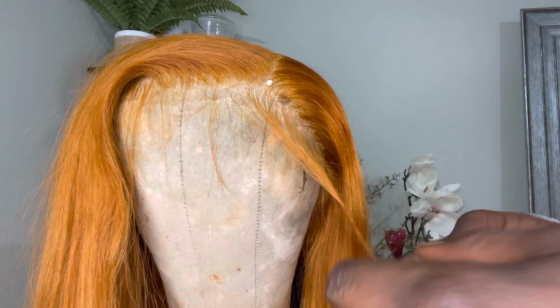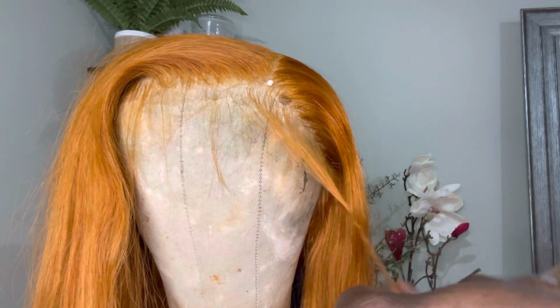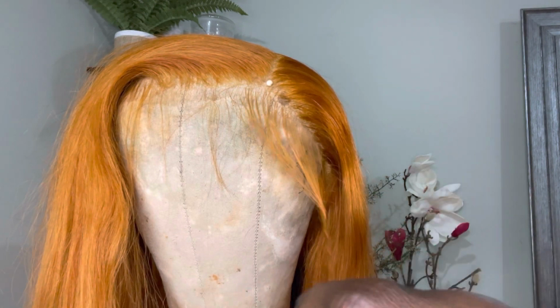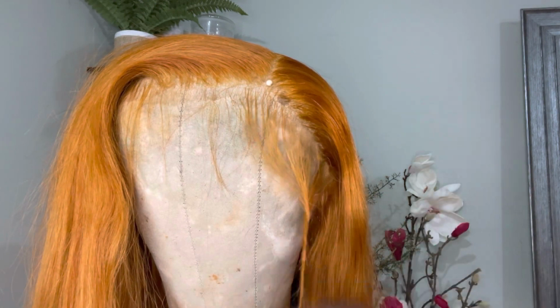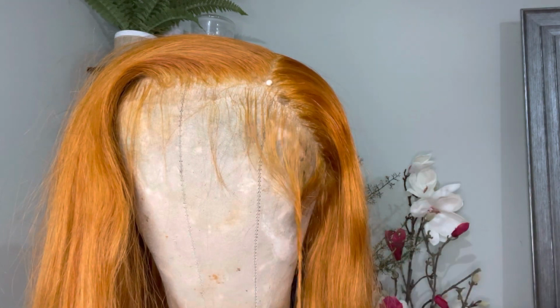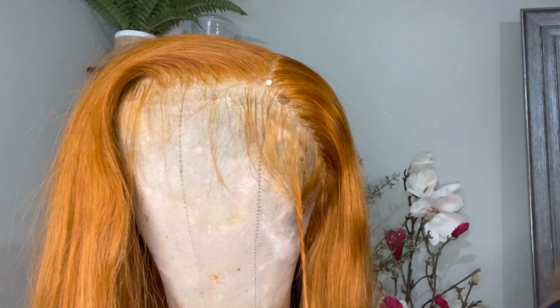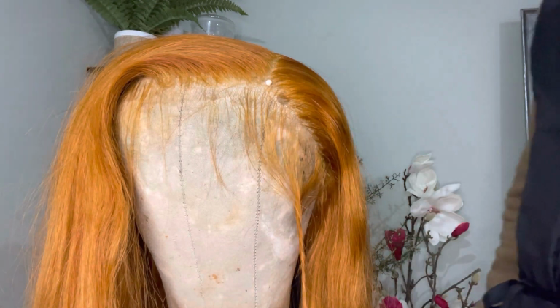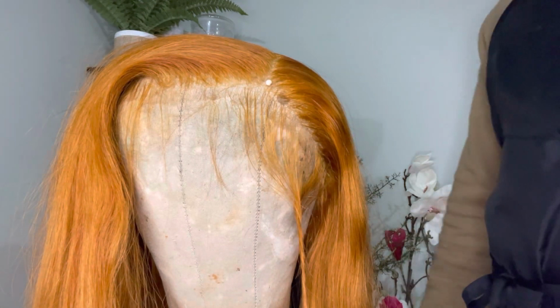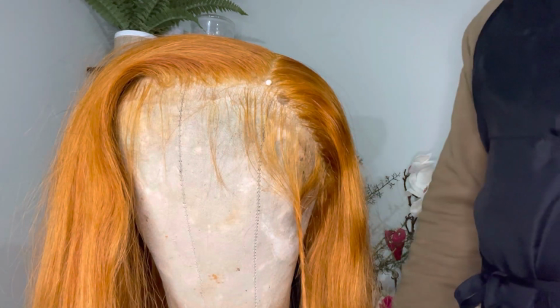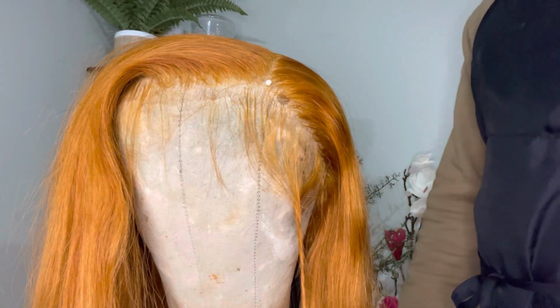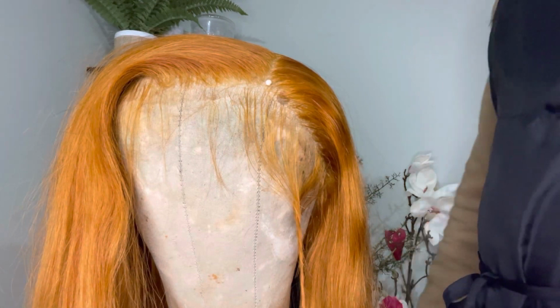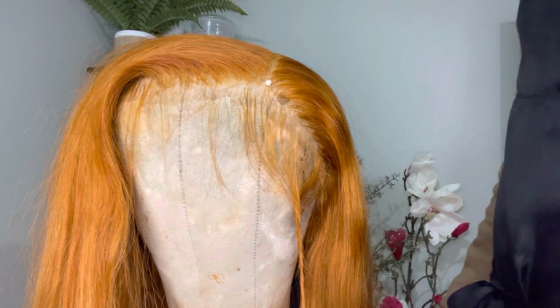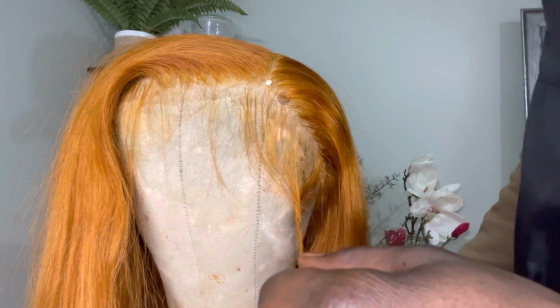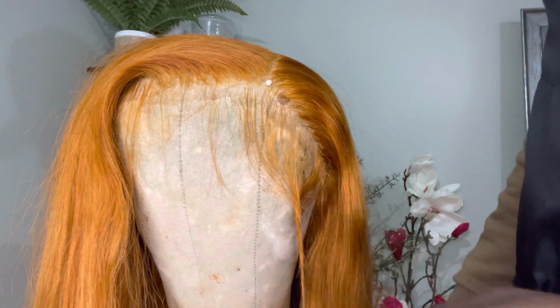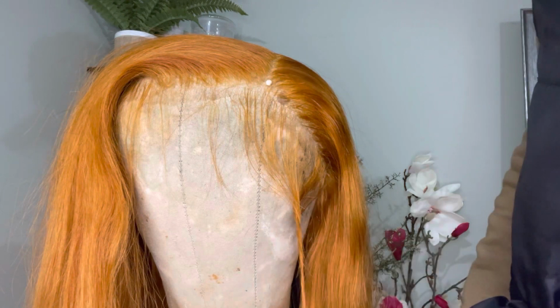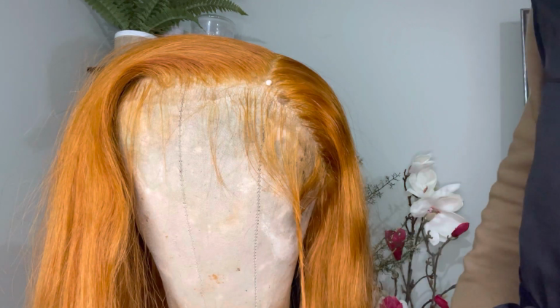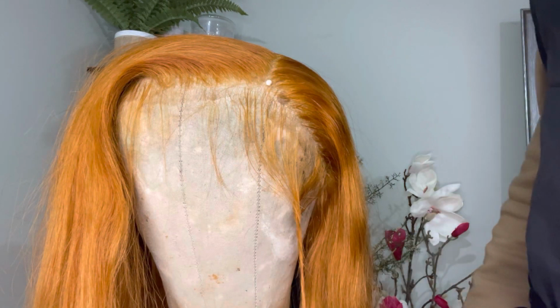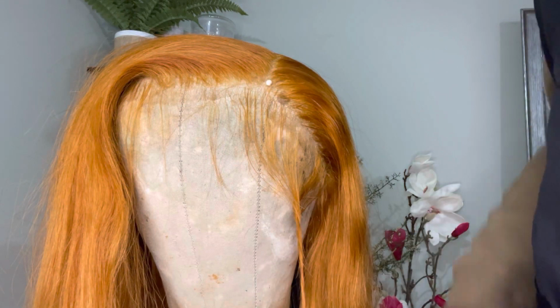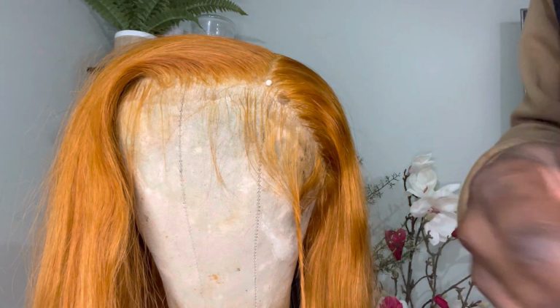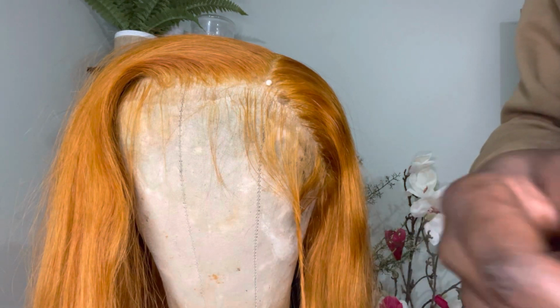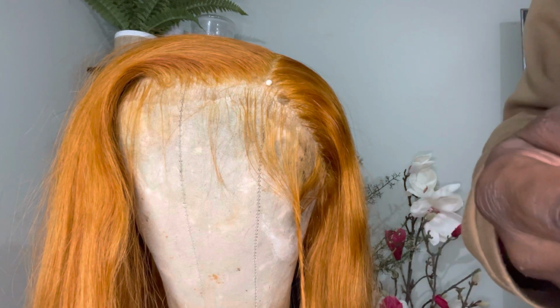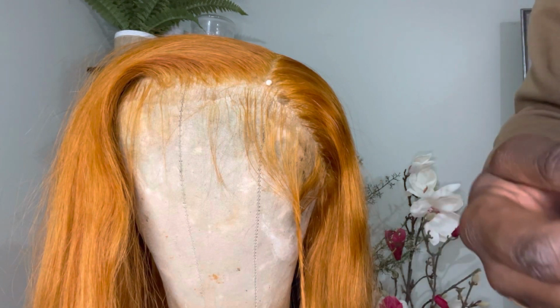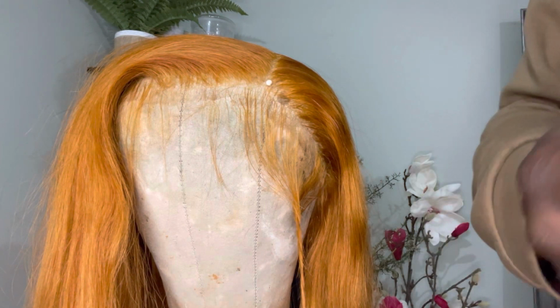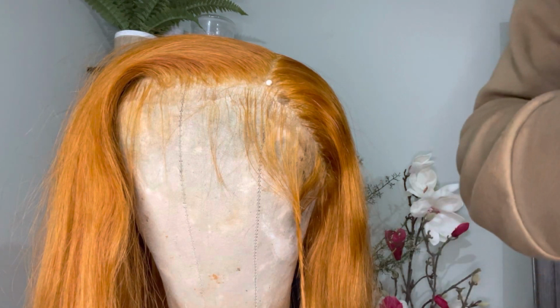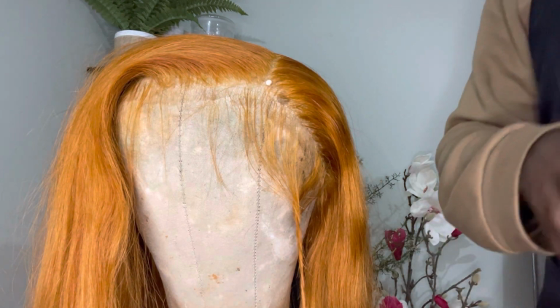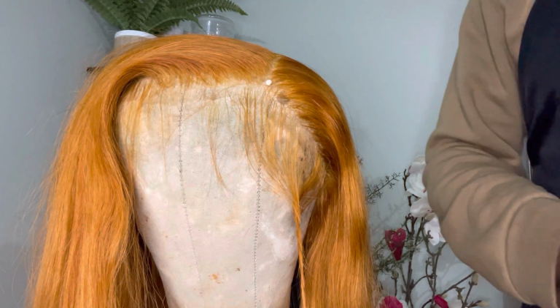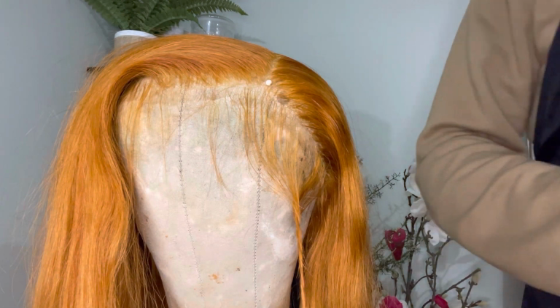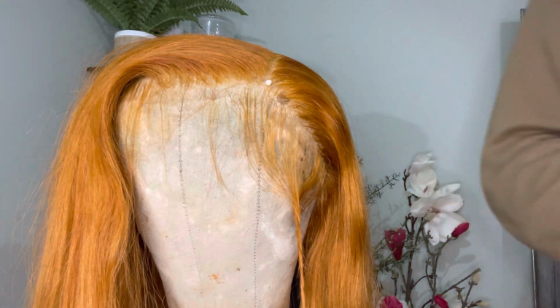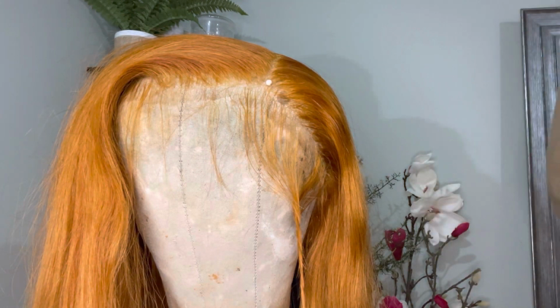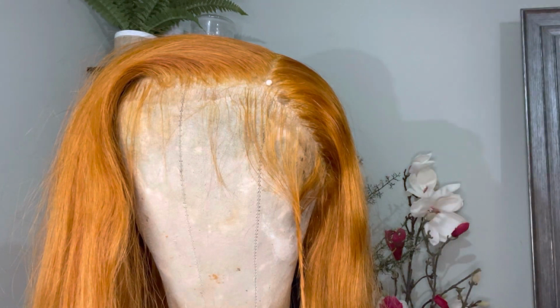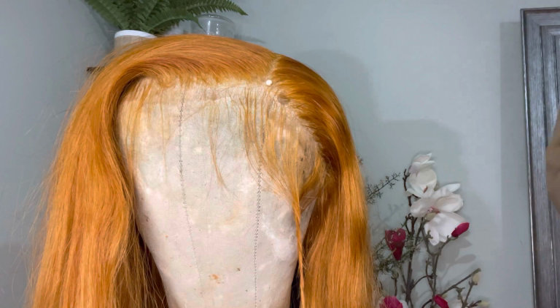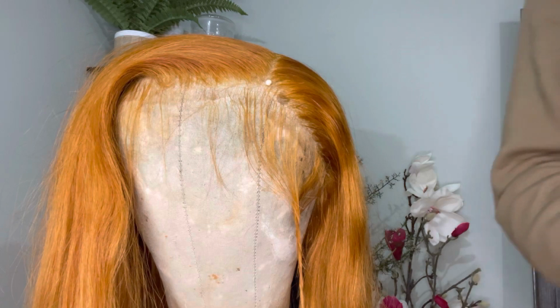Later on I'm going to post how I actually installed this wig. Thanks for watching this video — if you like this video please leave me a like and comment.